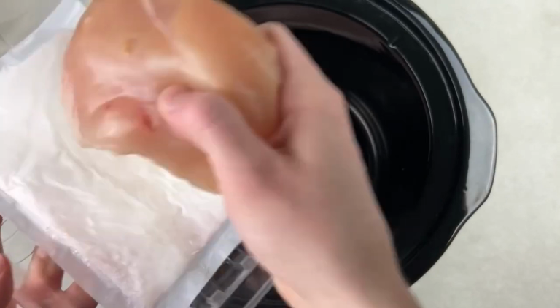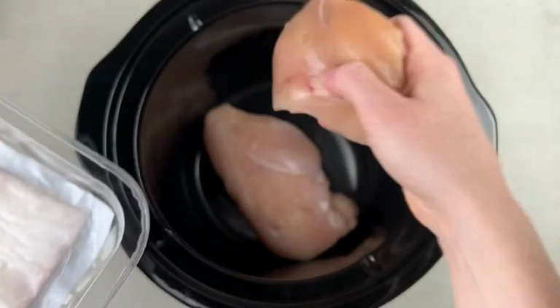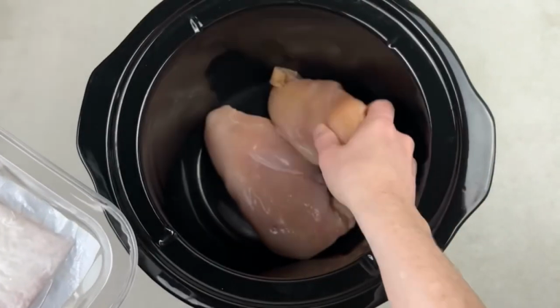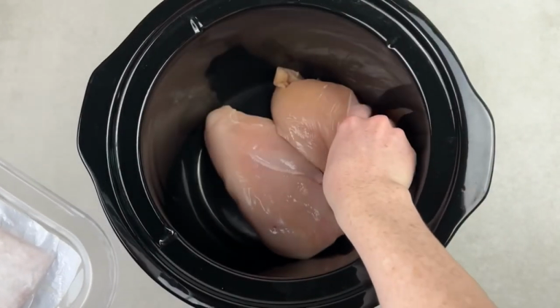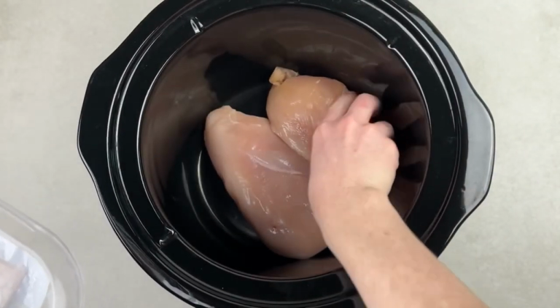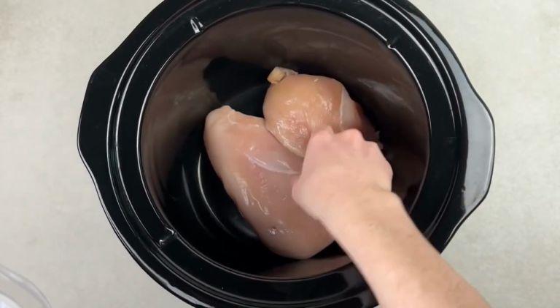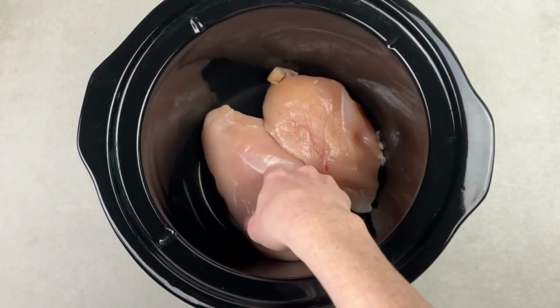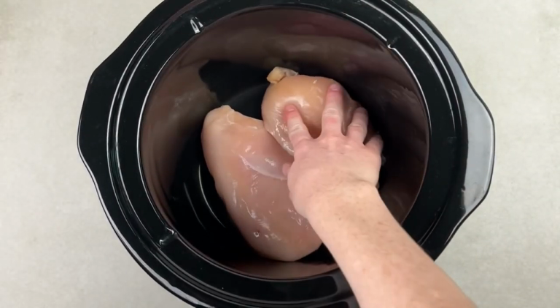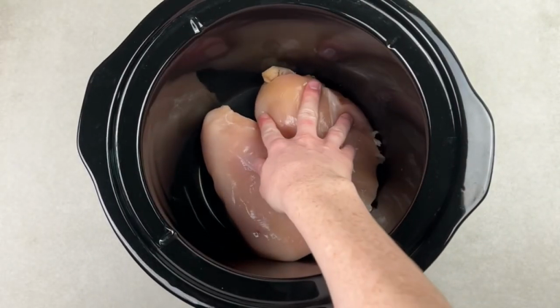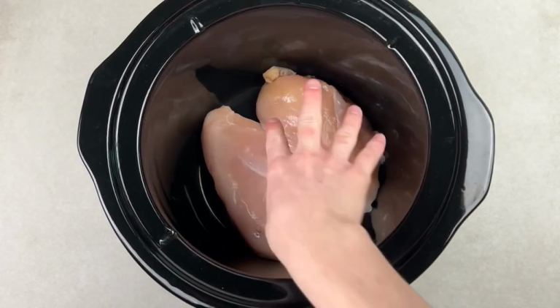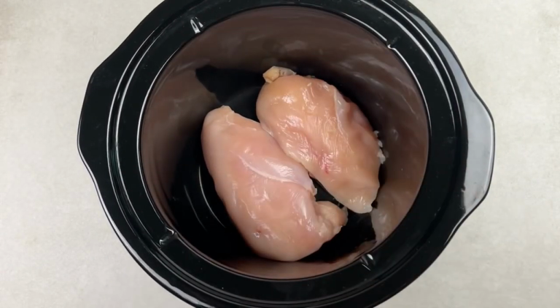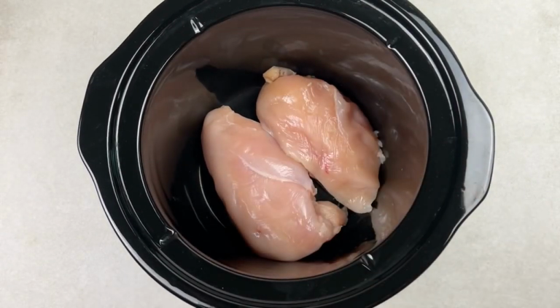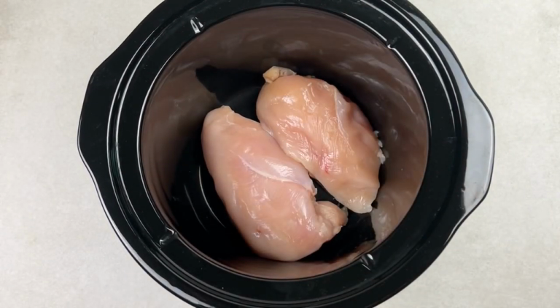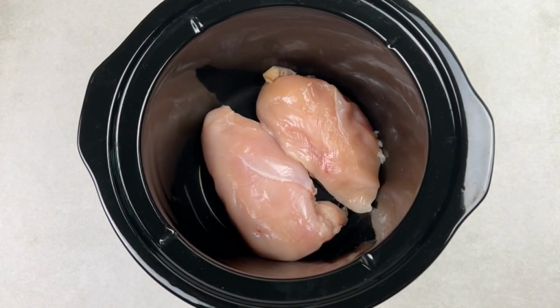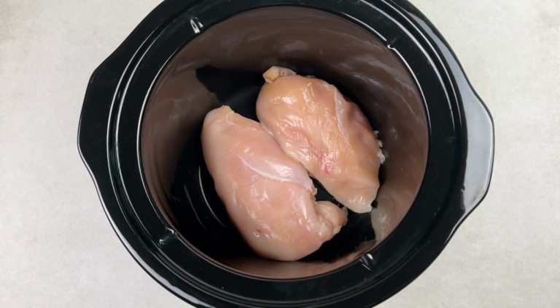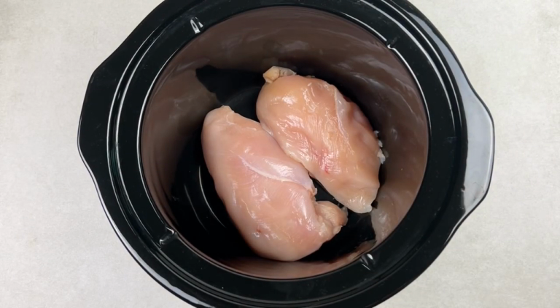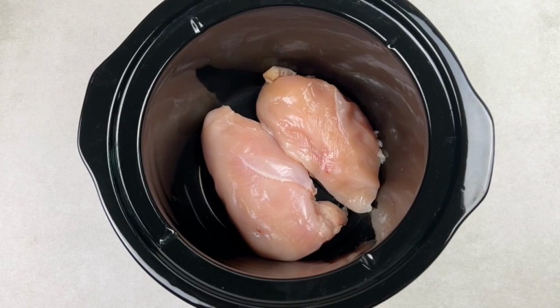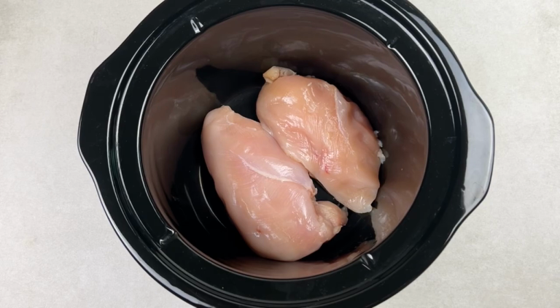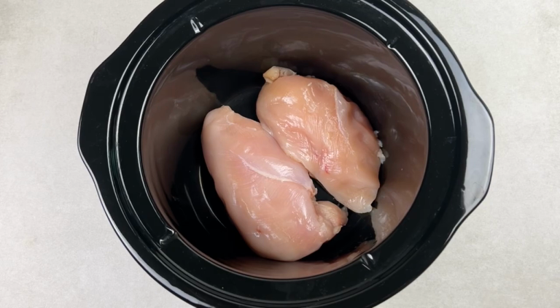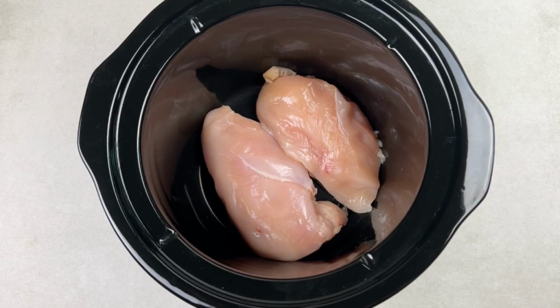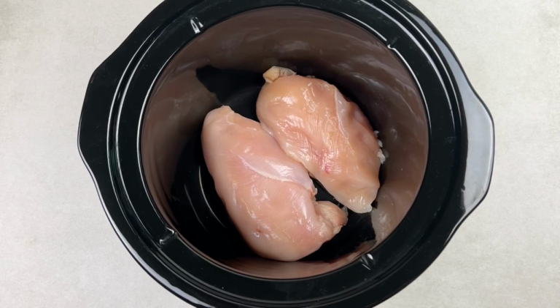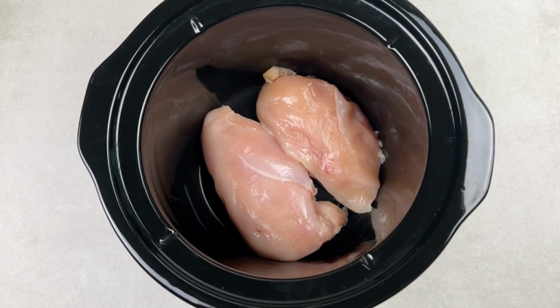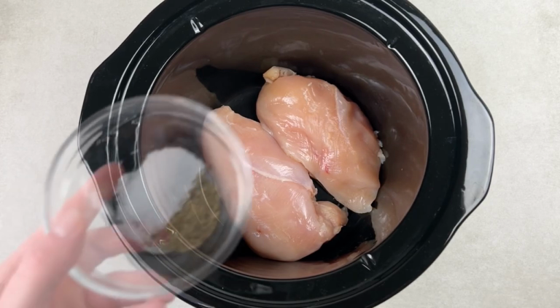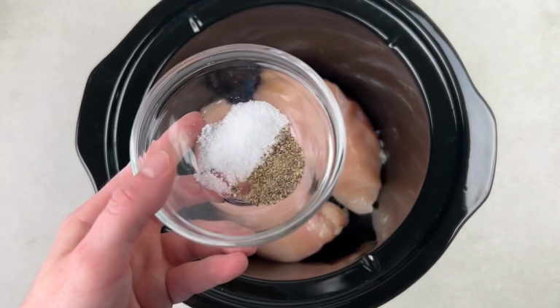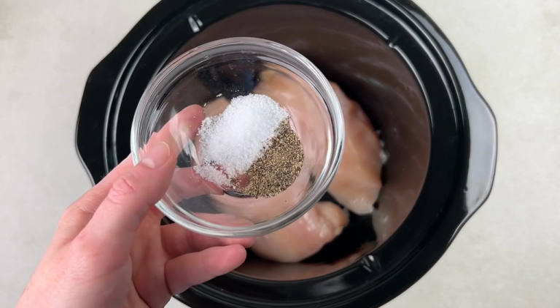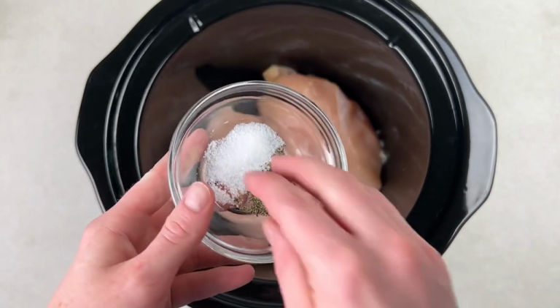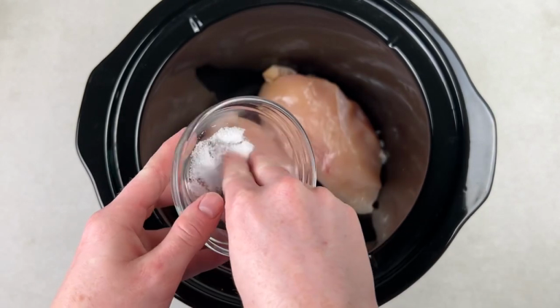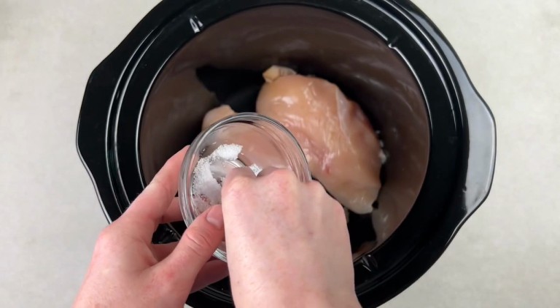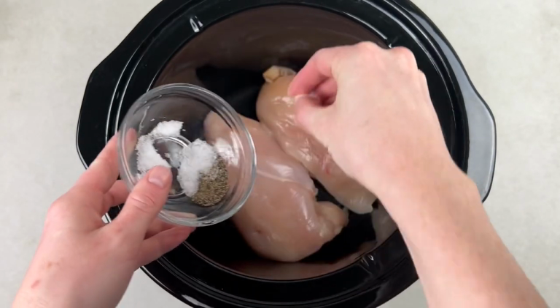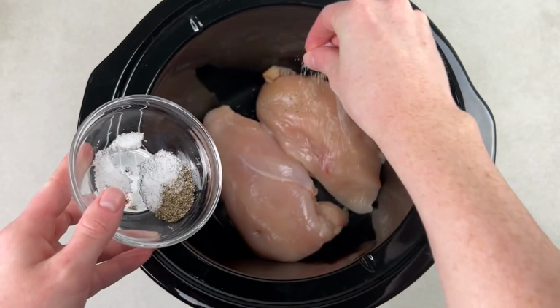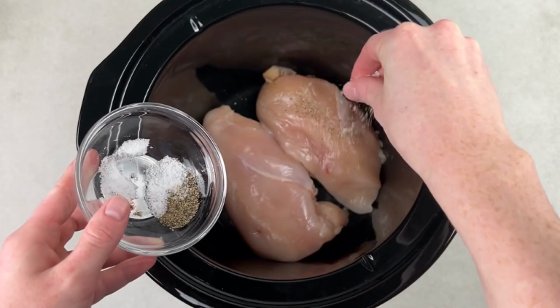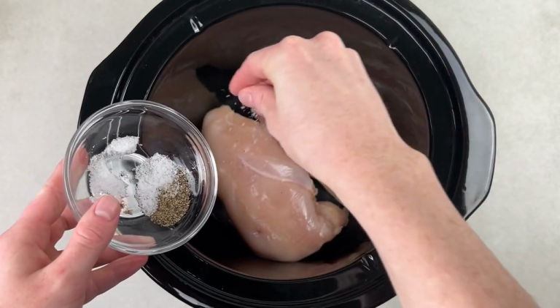Just go ahead and place them in the bottom of a small crockpot. If you want to make this for more people, you can also use more chicken breasts and a larger crockpot and double the rest of the ingredients.